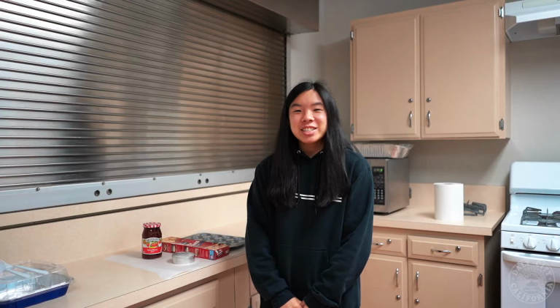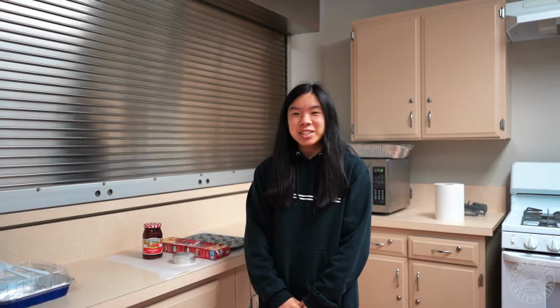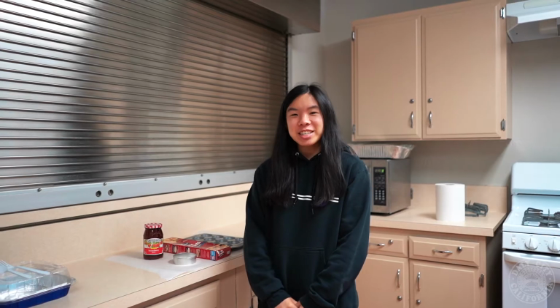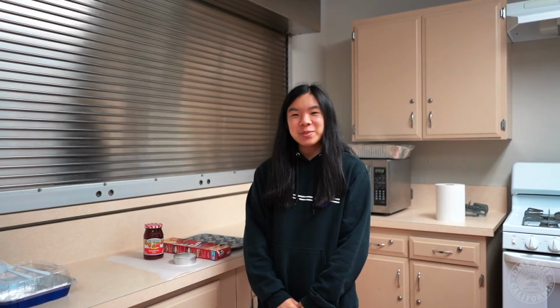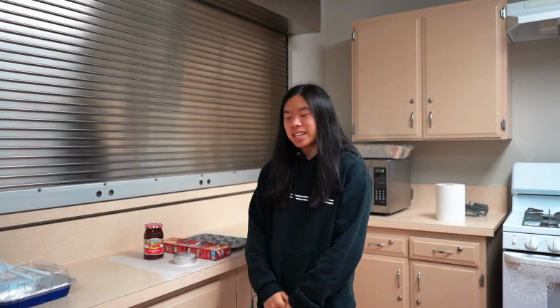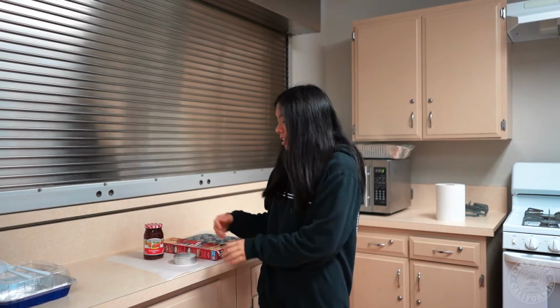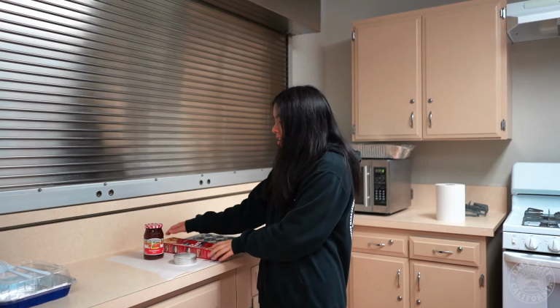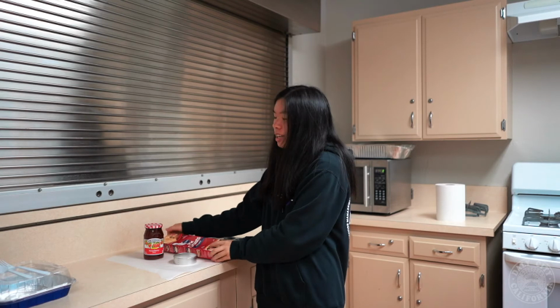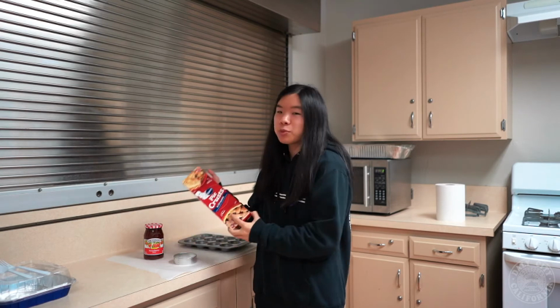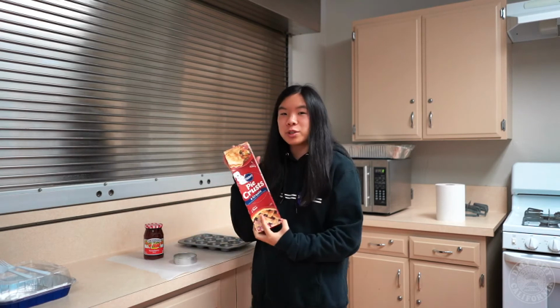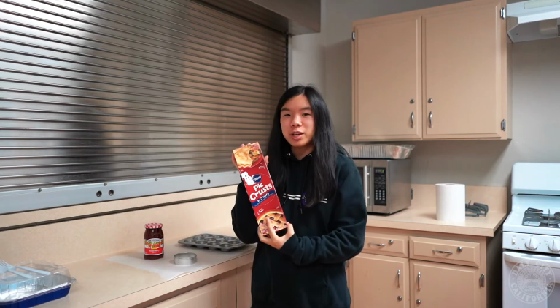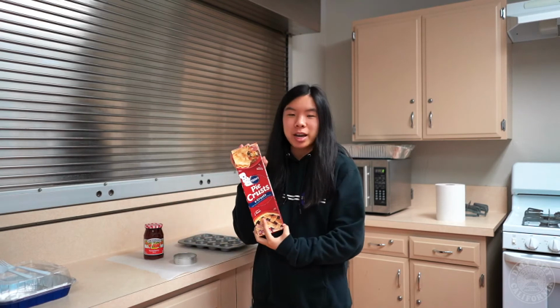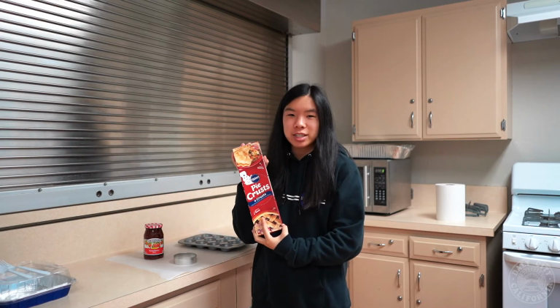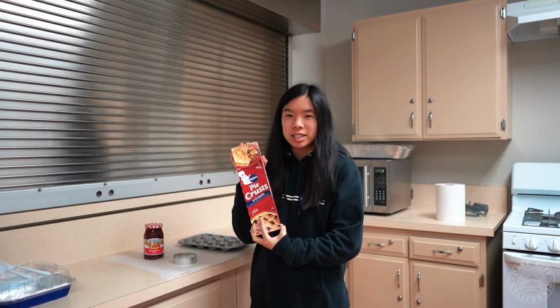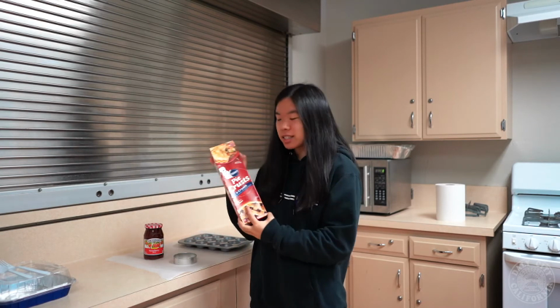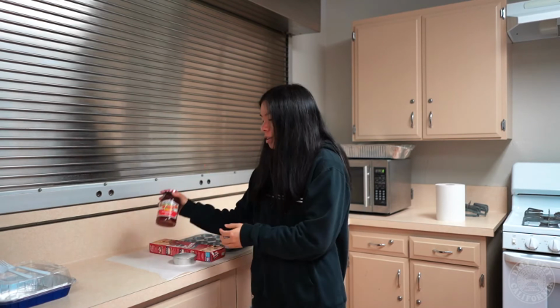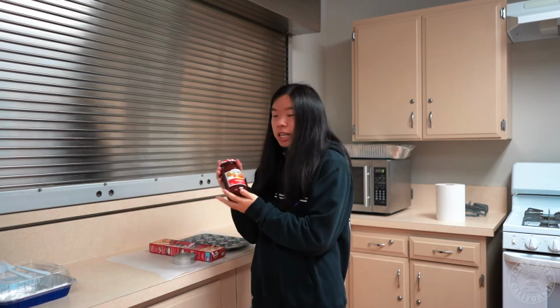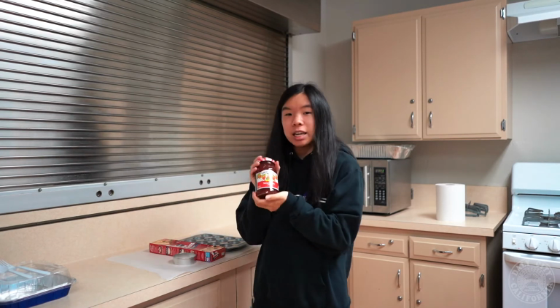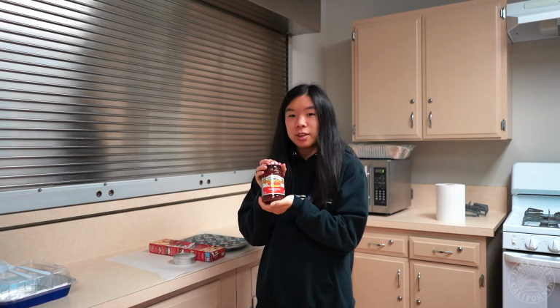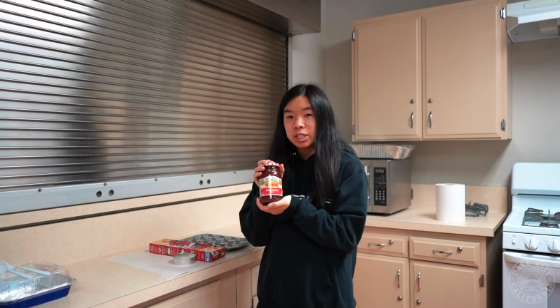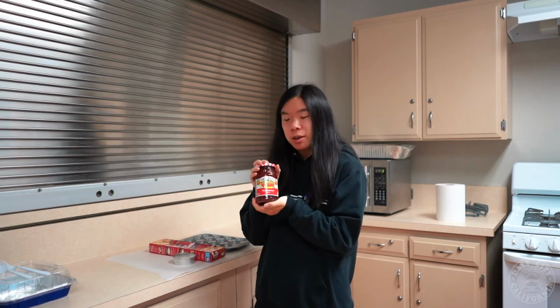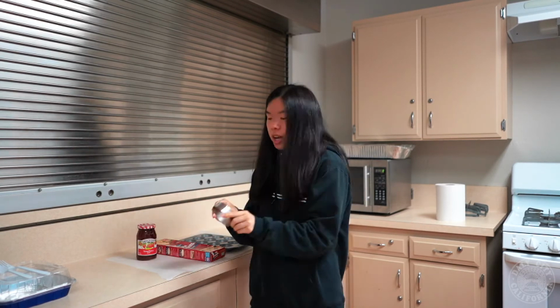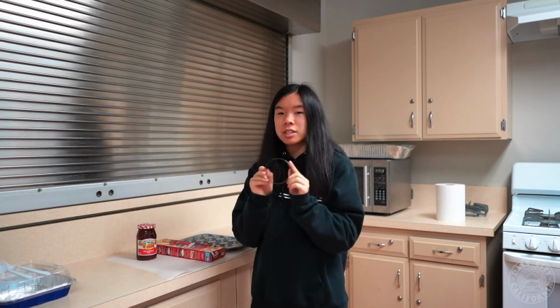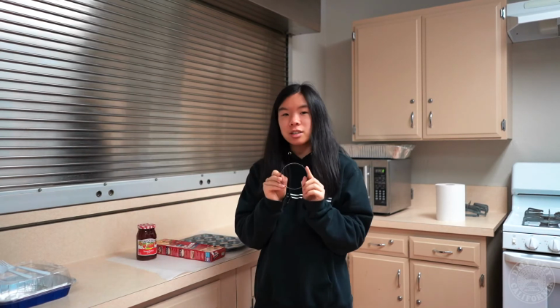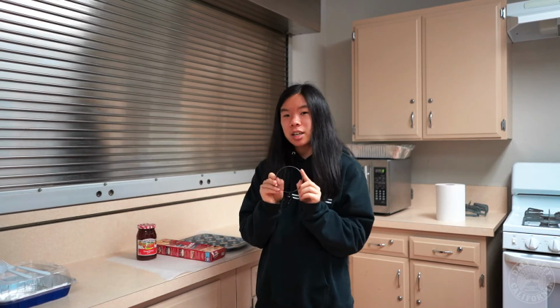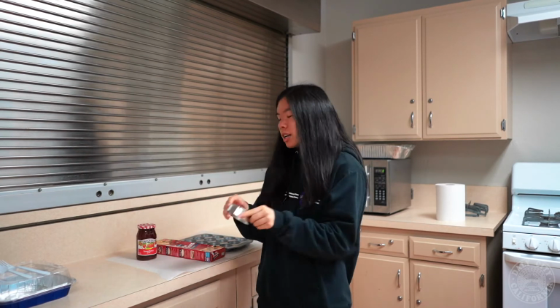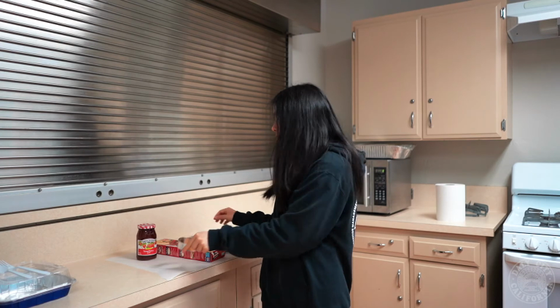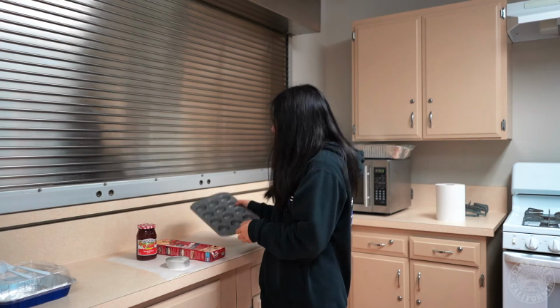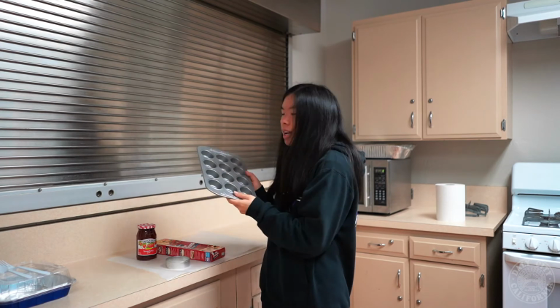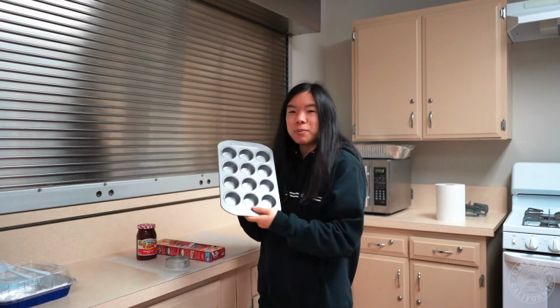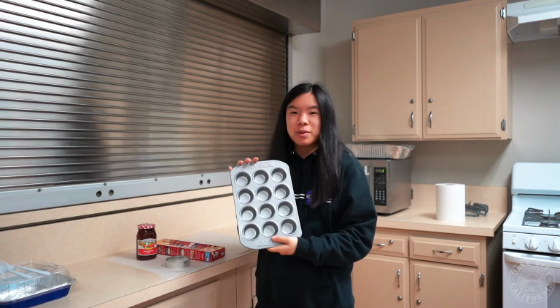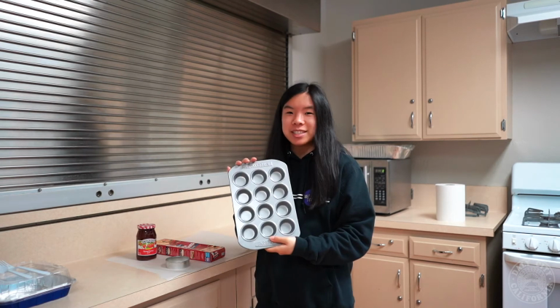So the ingredients you'll be needing are some refrigerated pie crust sheets. You'll need any flavored jam, a circle cookie cutter, and a mini muffin tin.